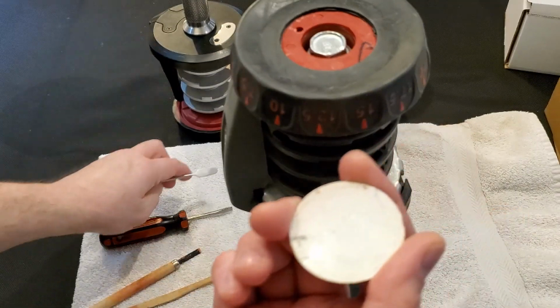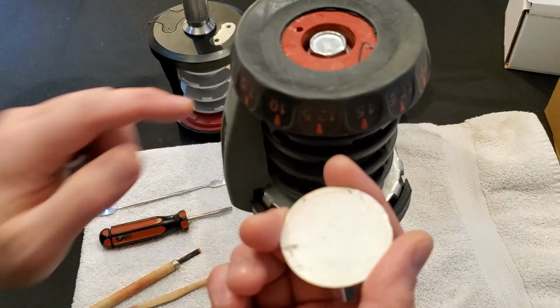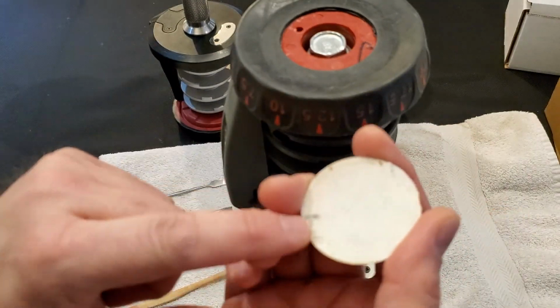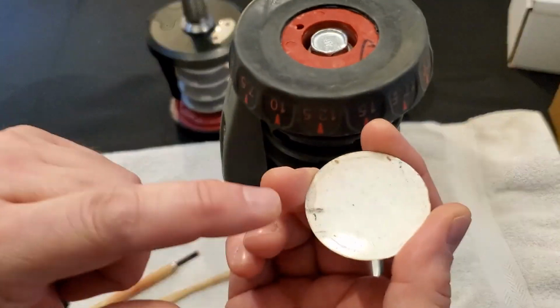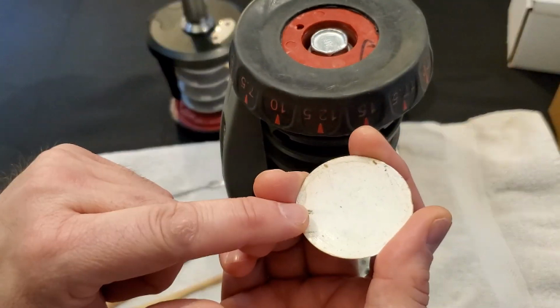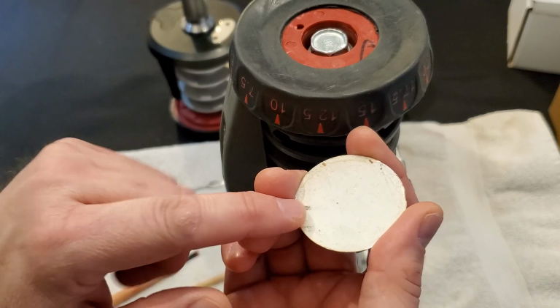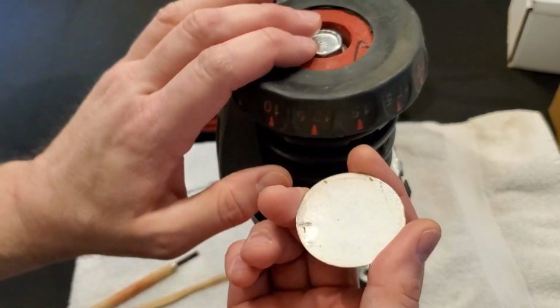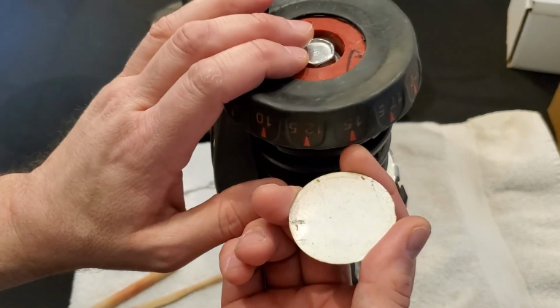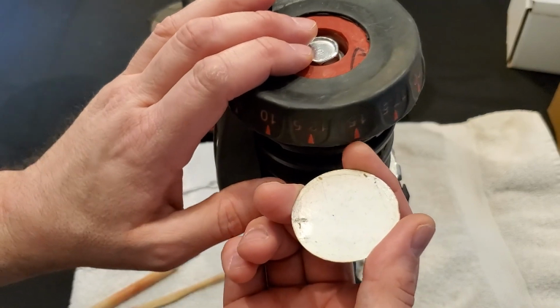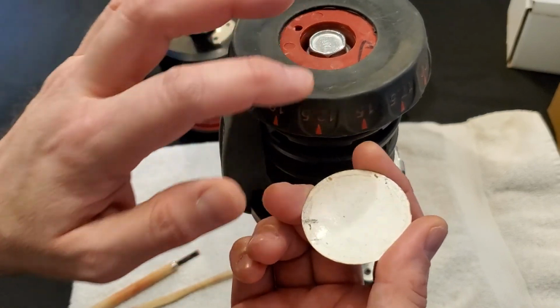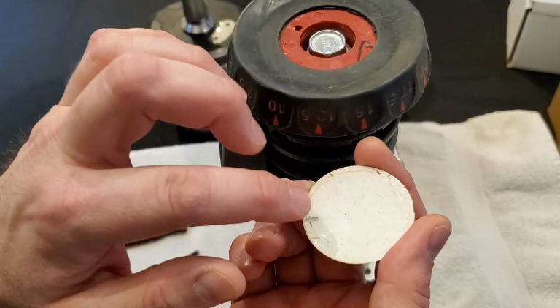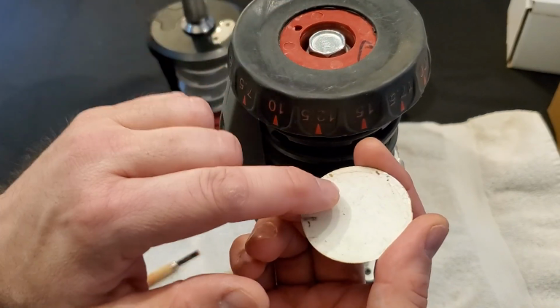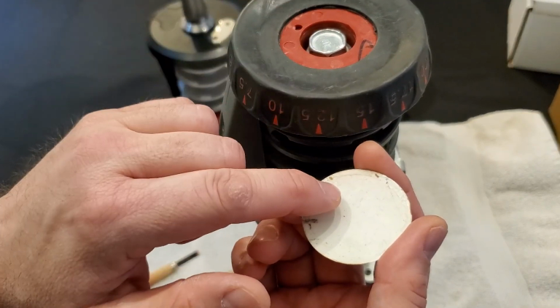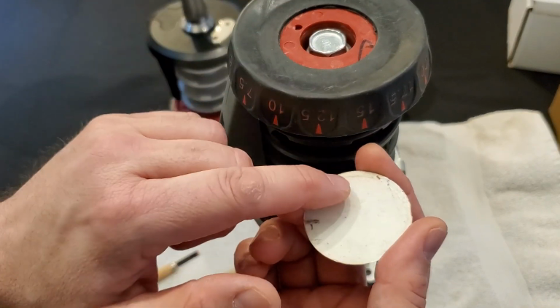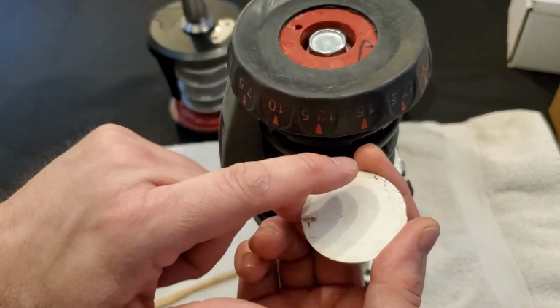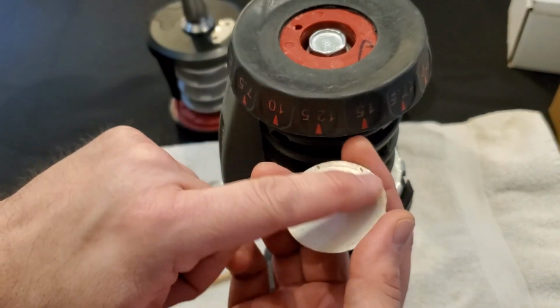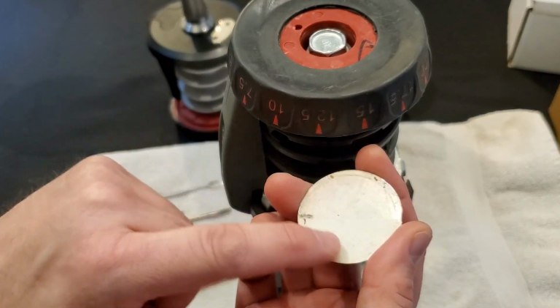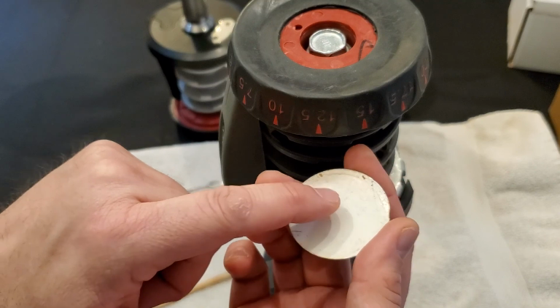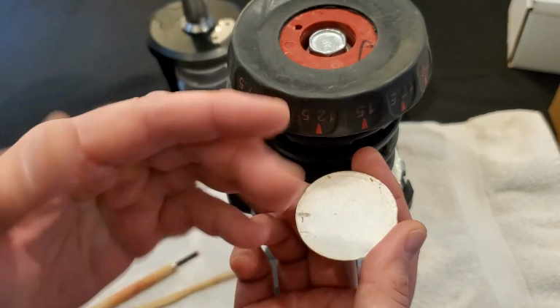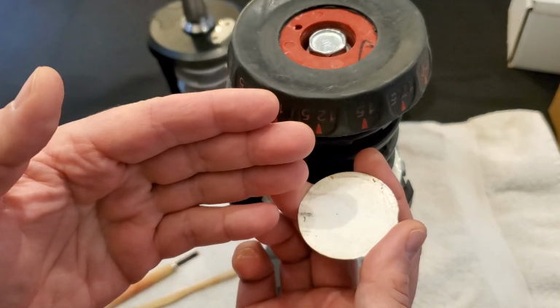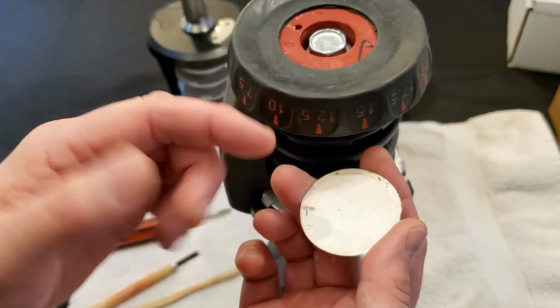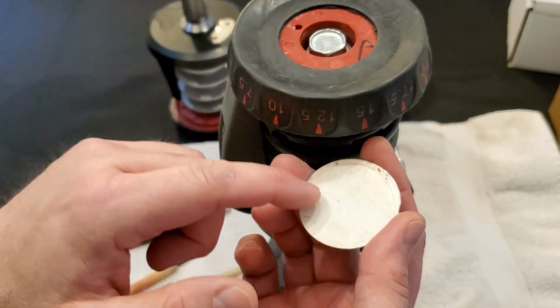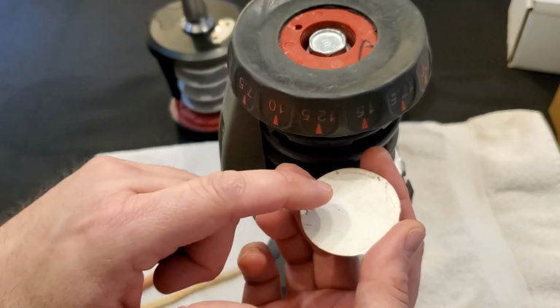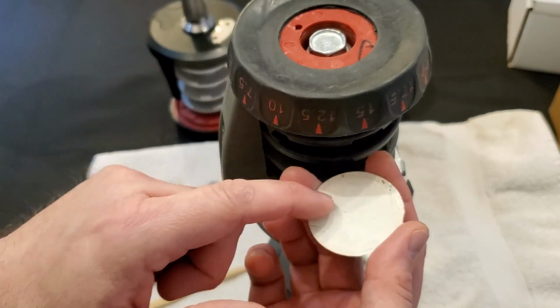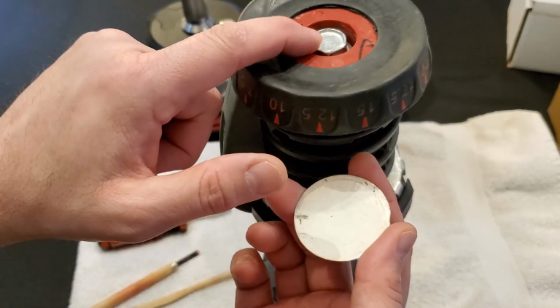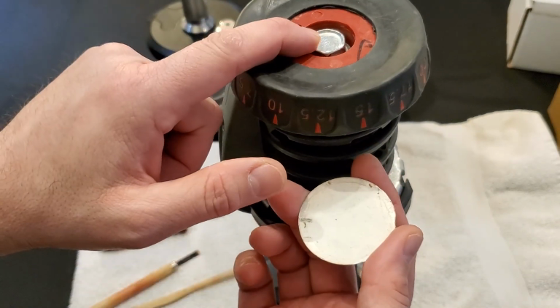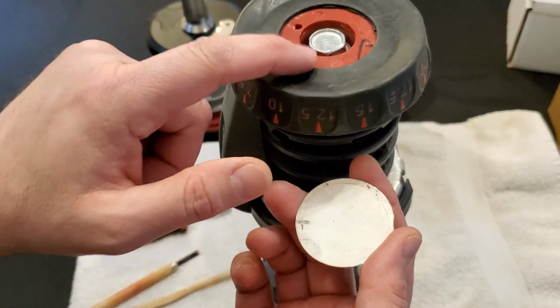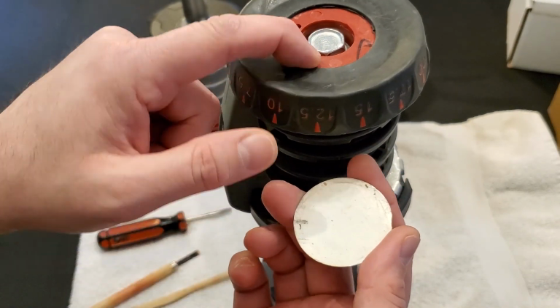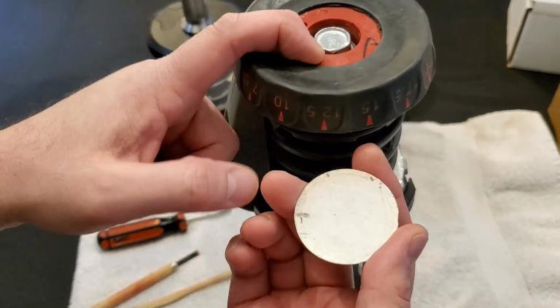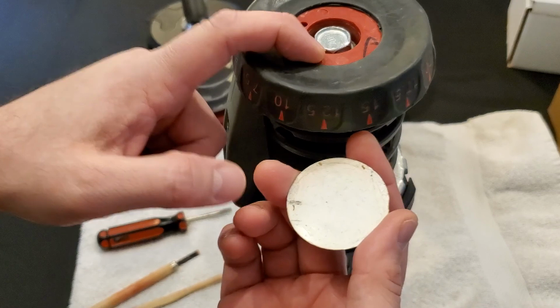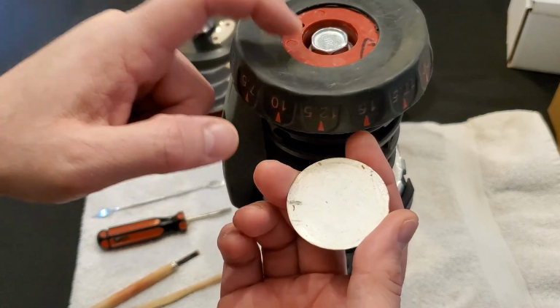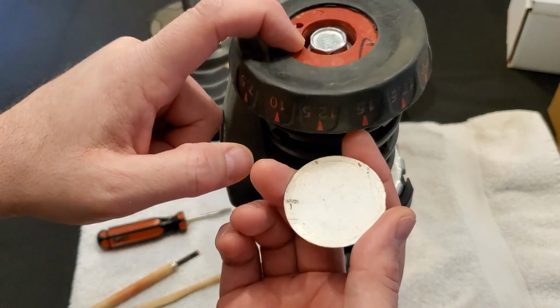I wouldn't recommend gluing this back on later. If the adhesive works, great. If you want to use double-sided tape, great. But don't glue this back on — it'll be so difficult to get off again.